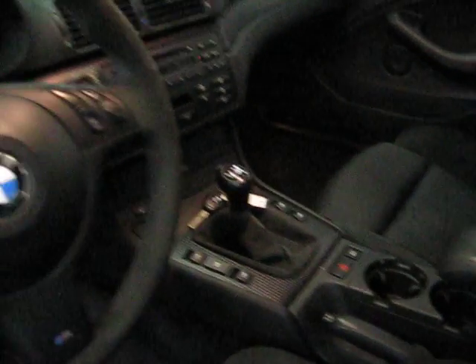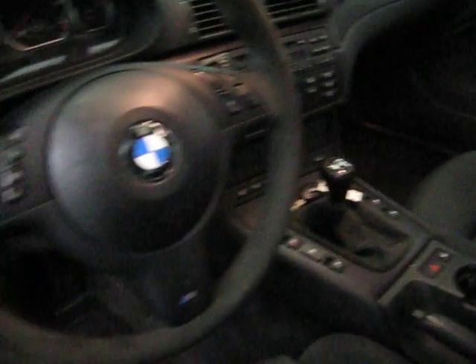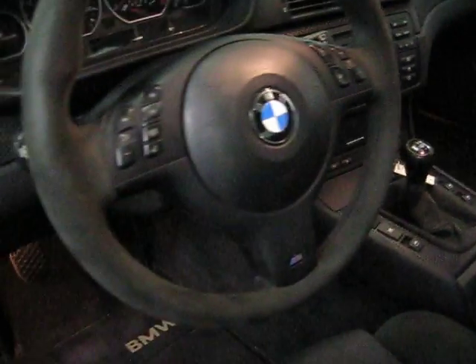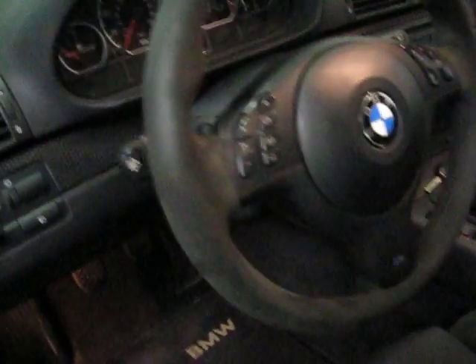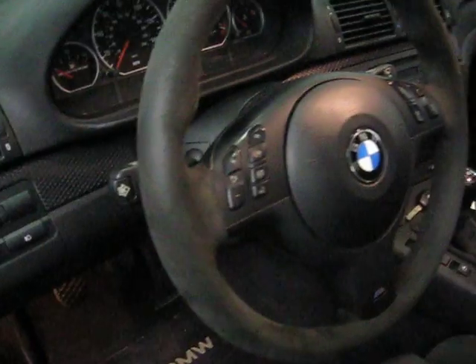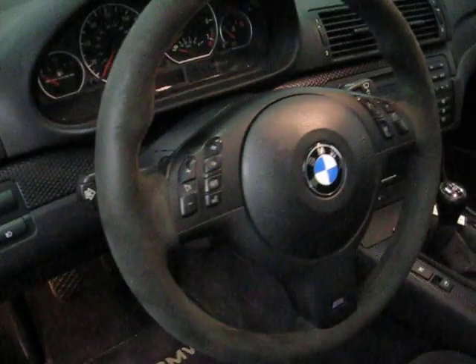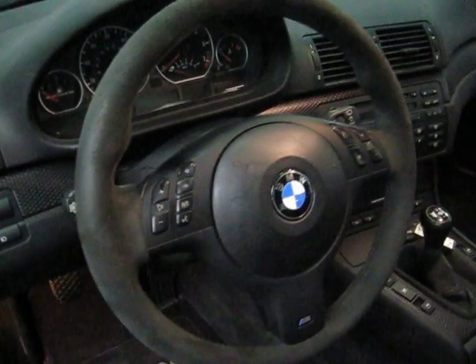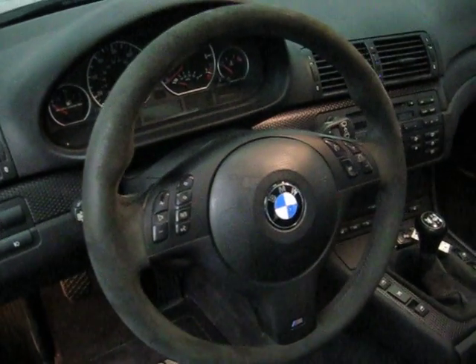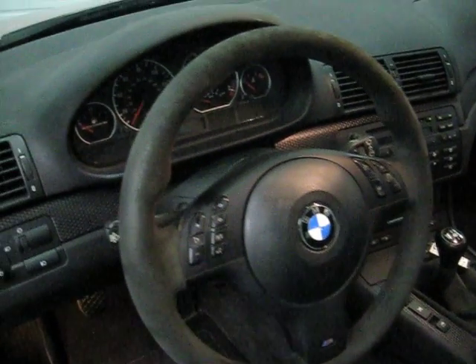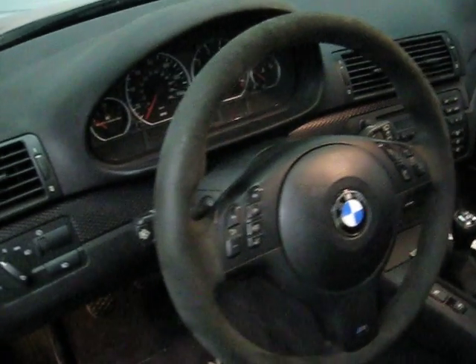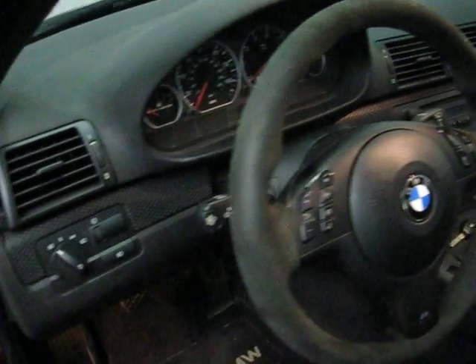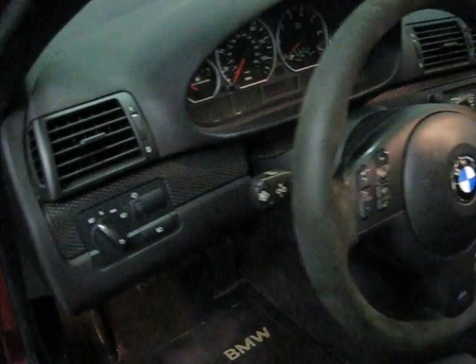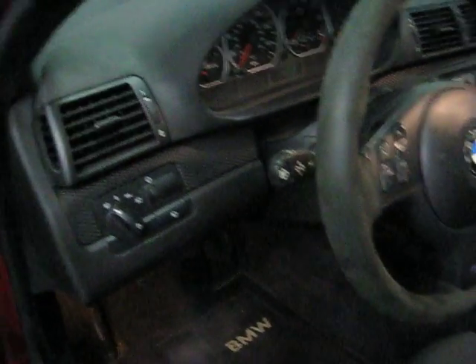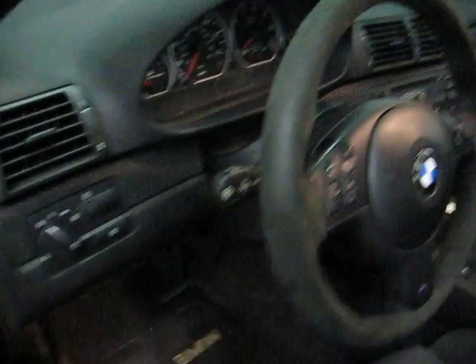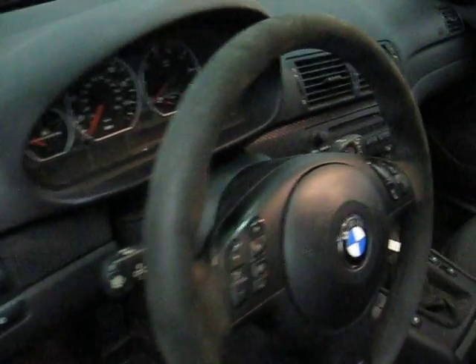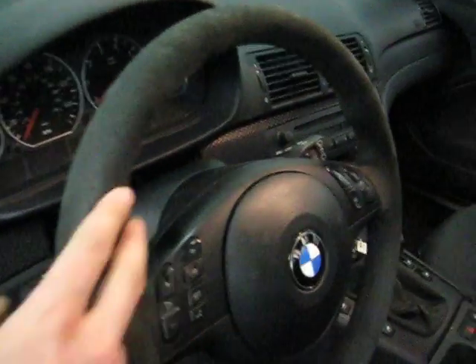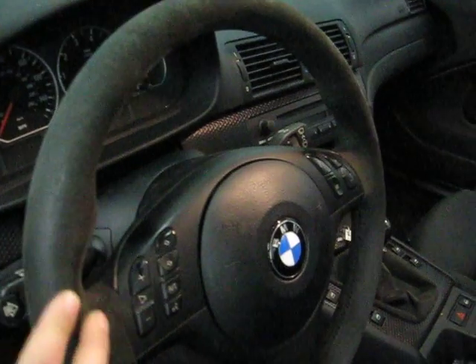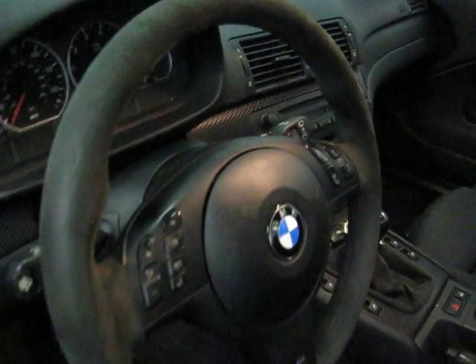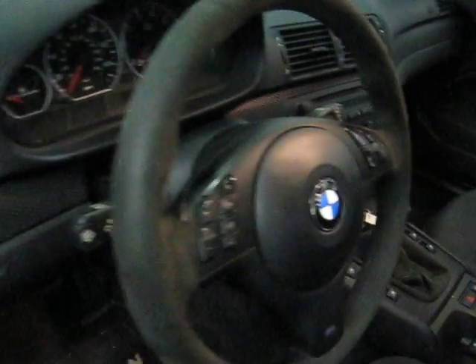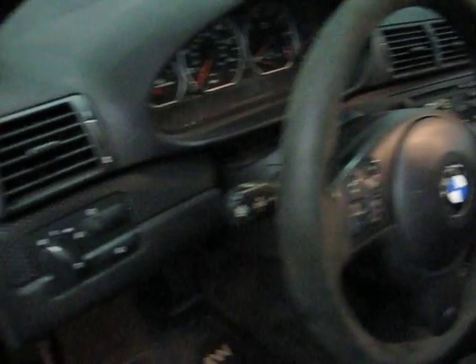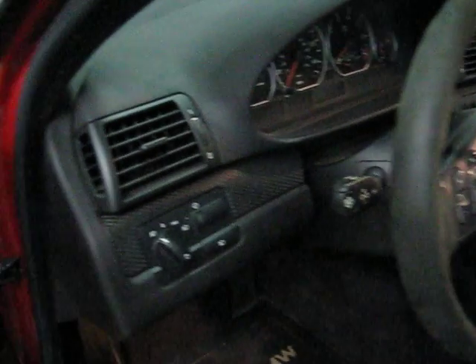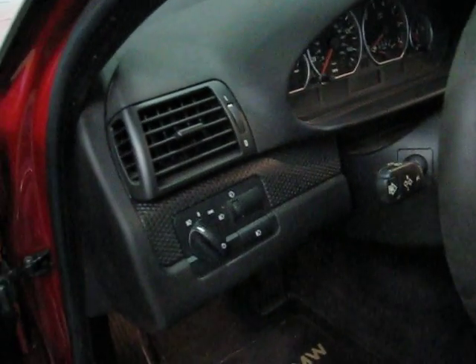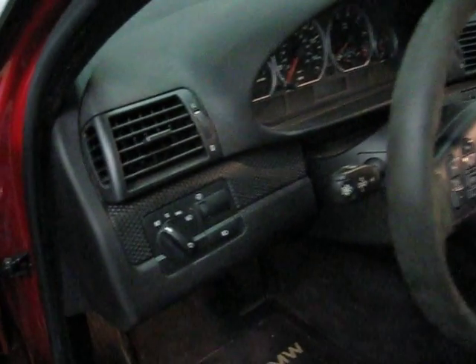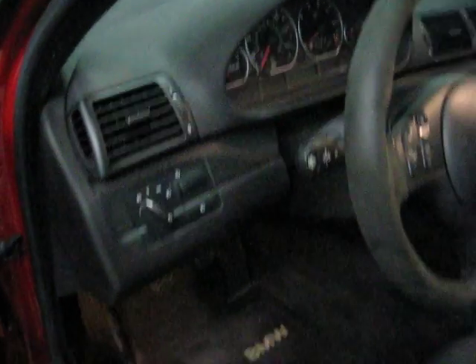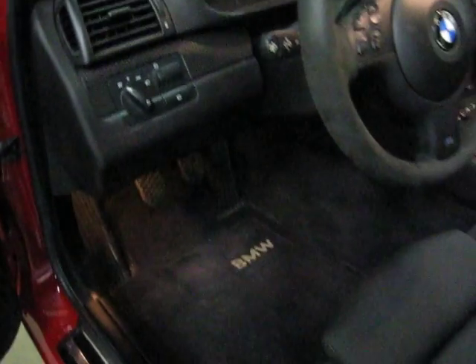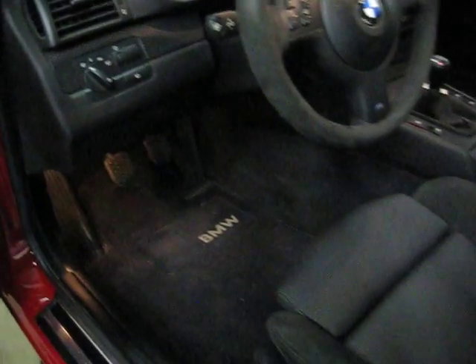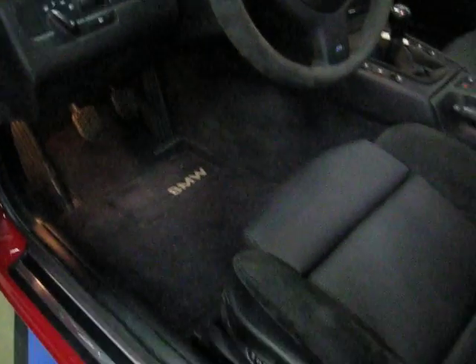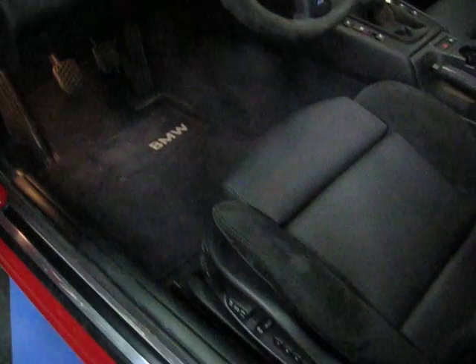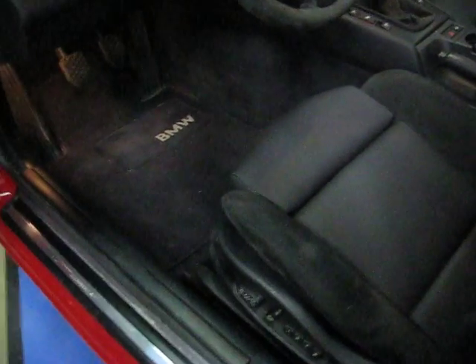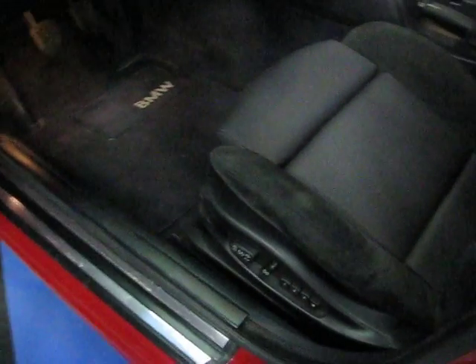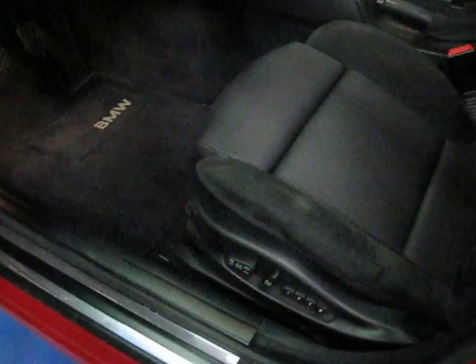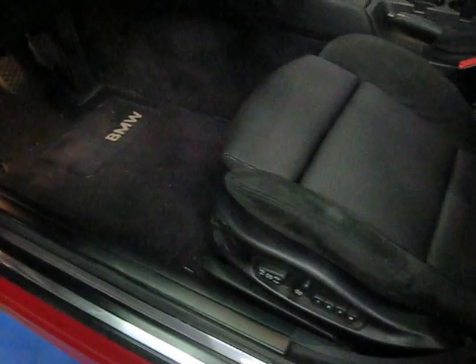No rips, tears, or cuts. It's a non-smoker car. There are steering wheel radio controls, the Alcantara sport steering wheel, automatic xenon headlights, and memory seats for the driver.